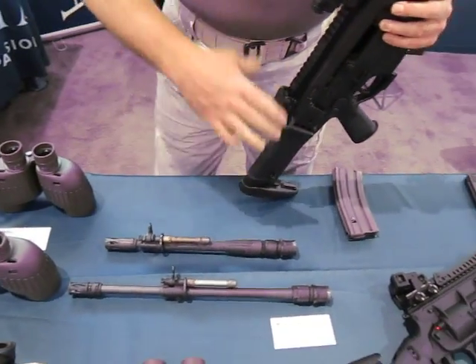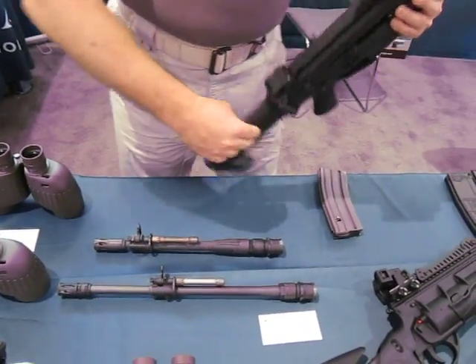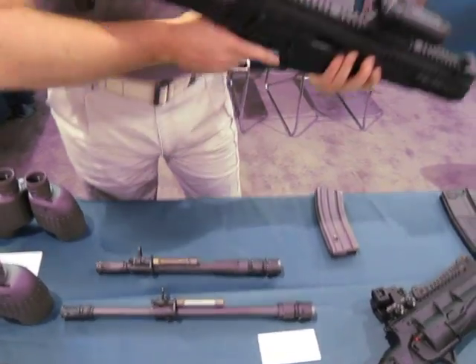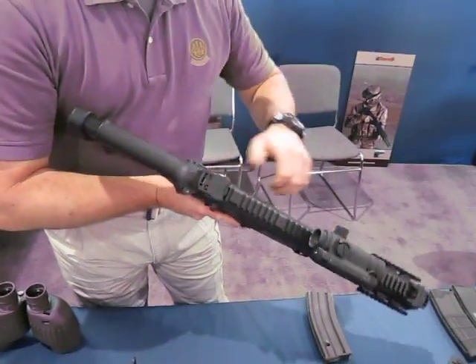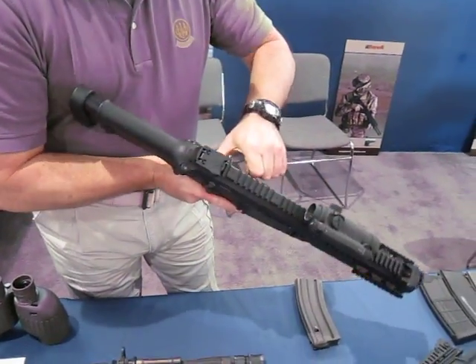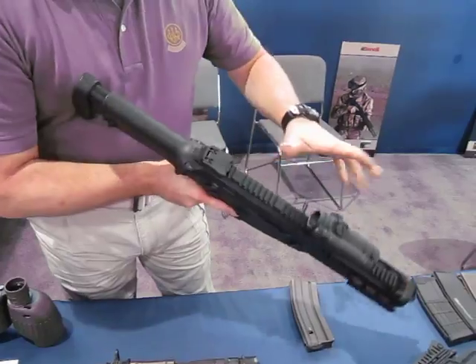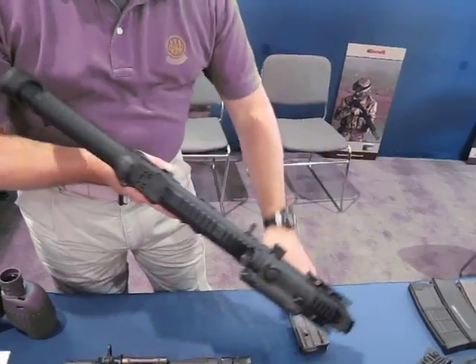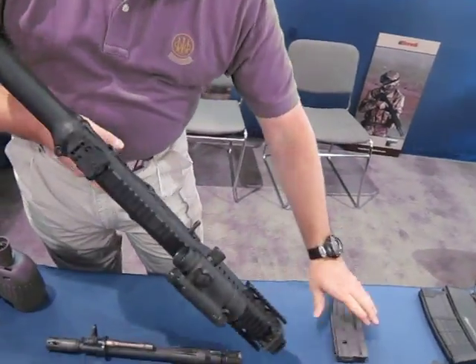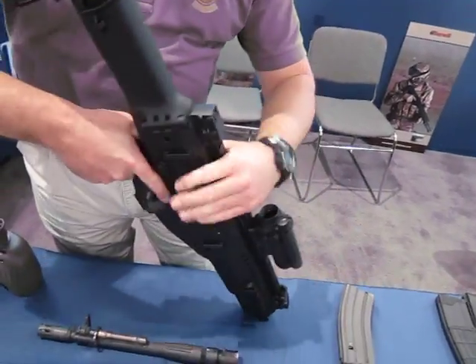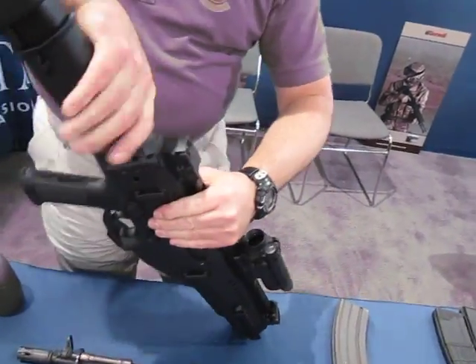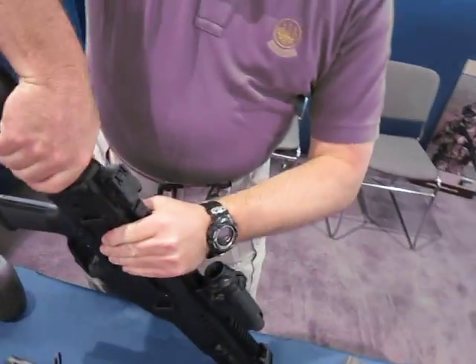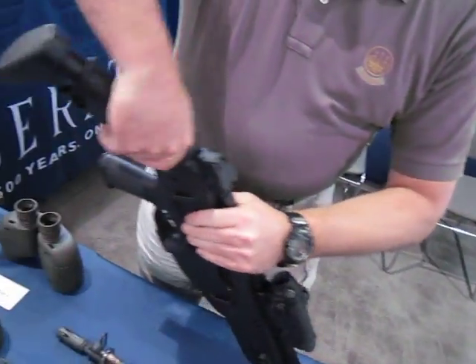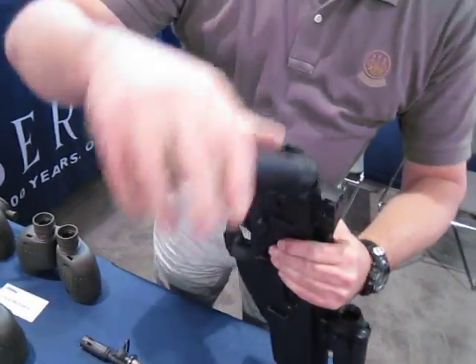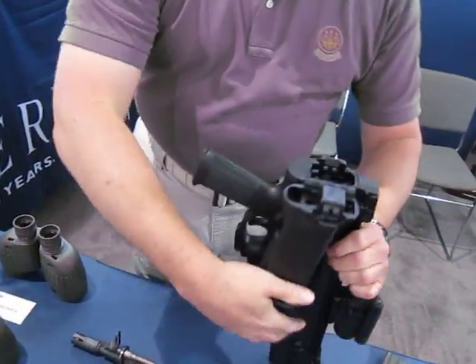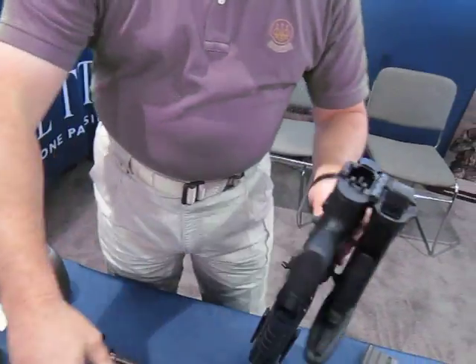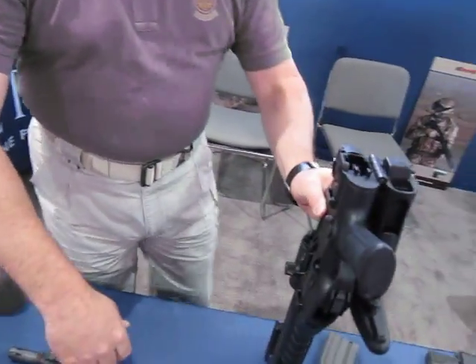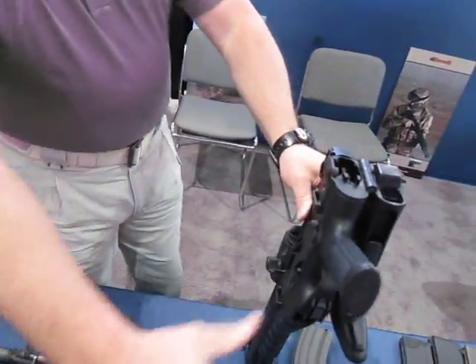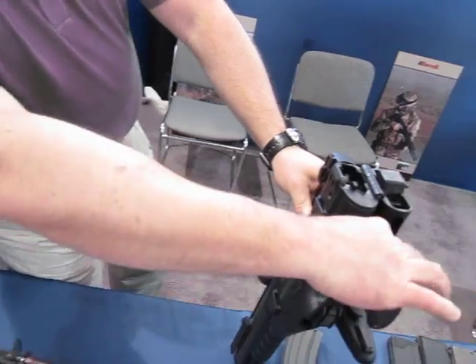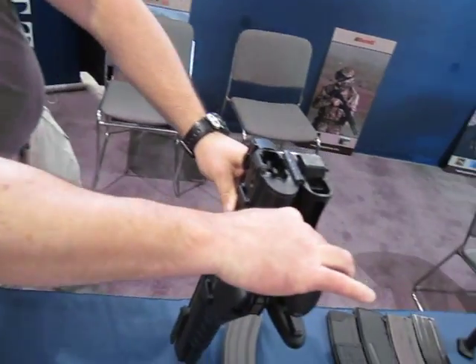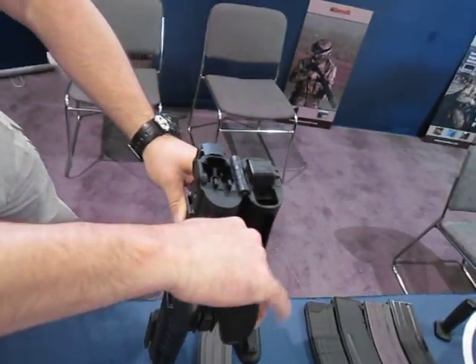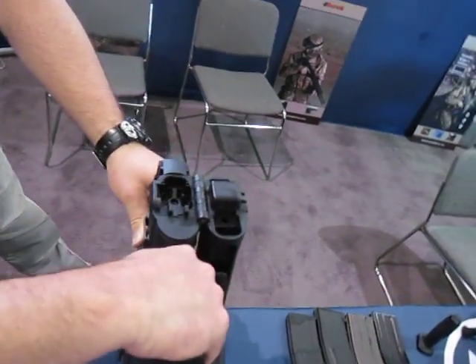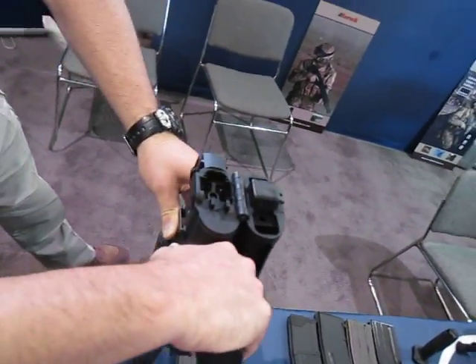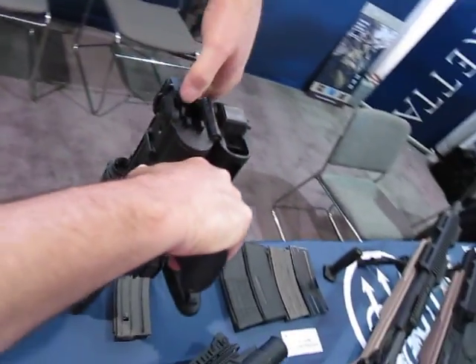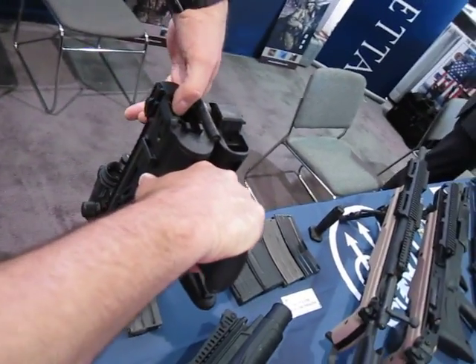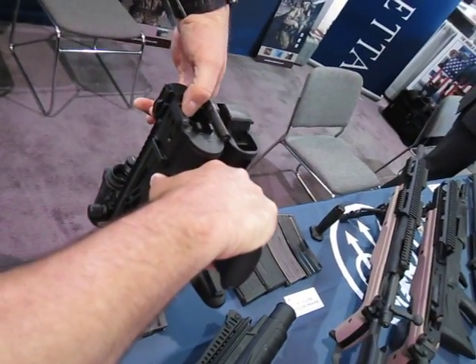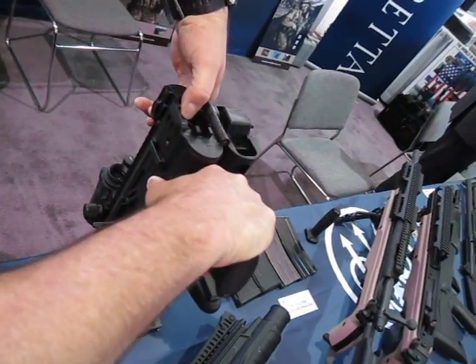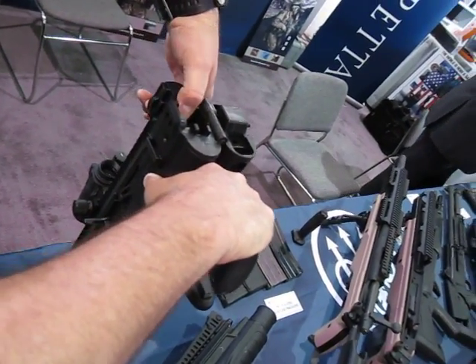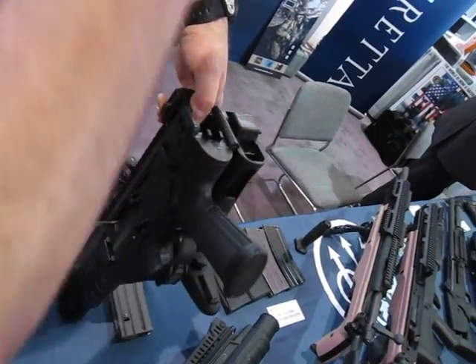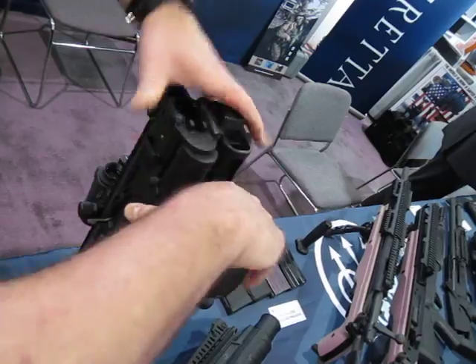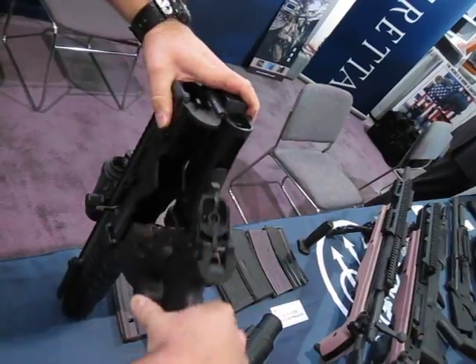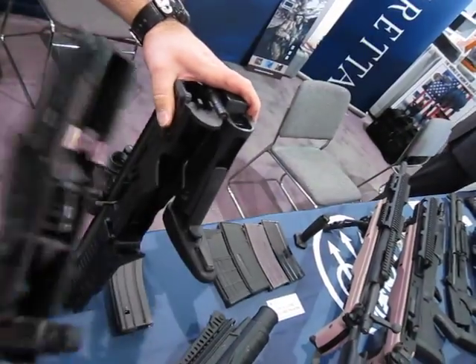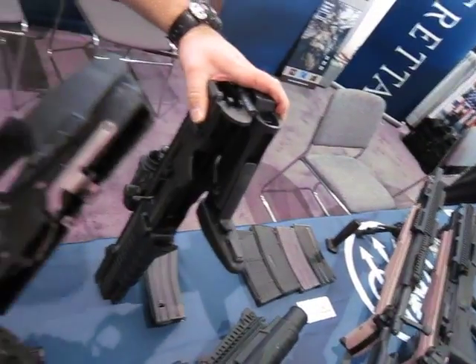Going even a step further without tools: line my bolt forward, fold my stock over, push up on my selector, push down on the back of the buffer, and out pops my trigger group.